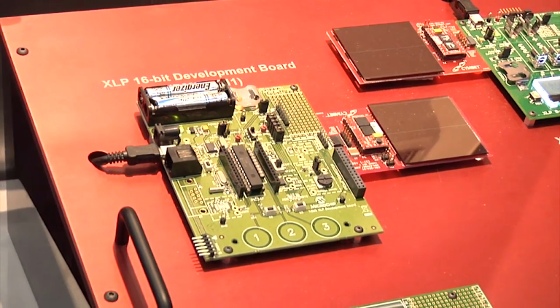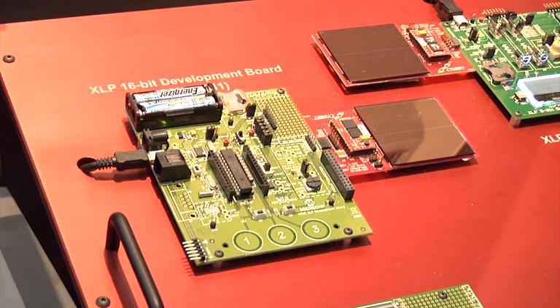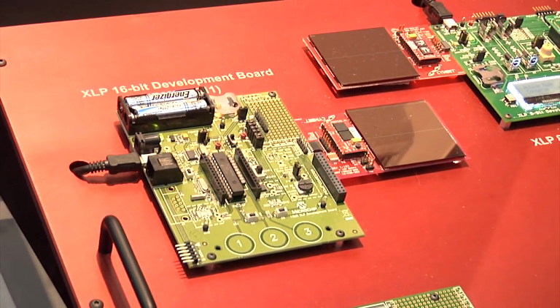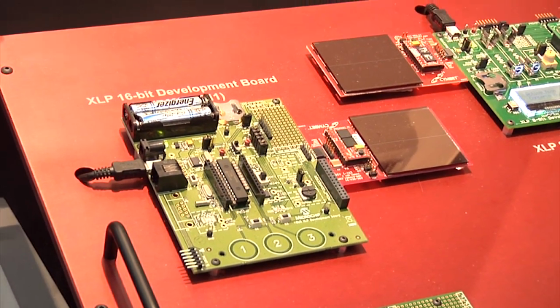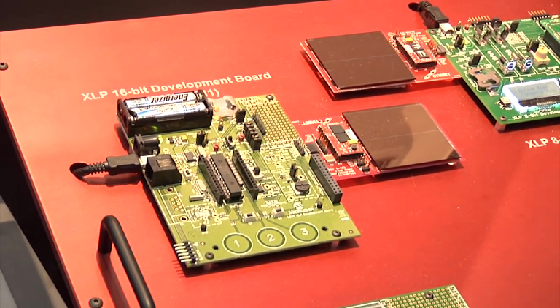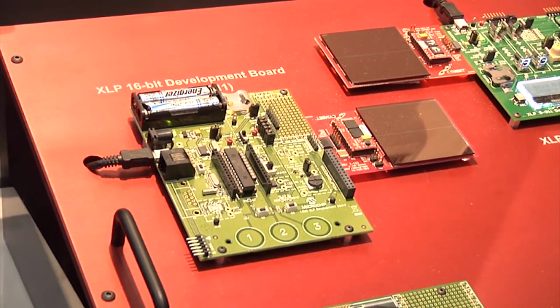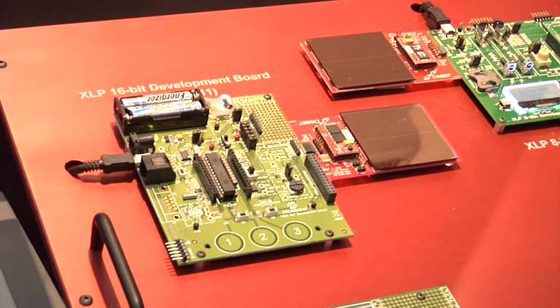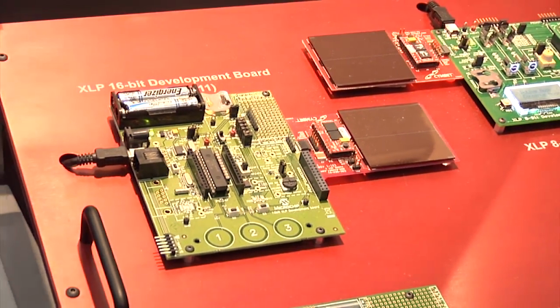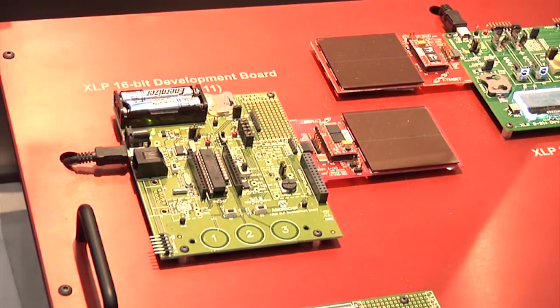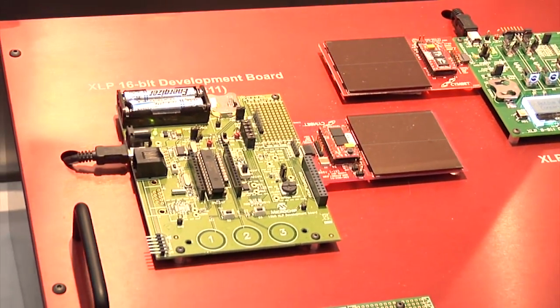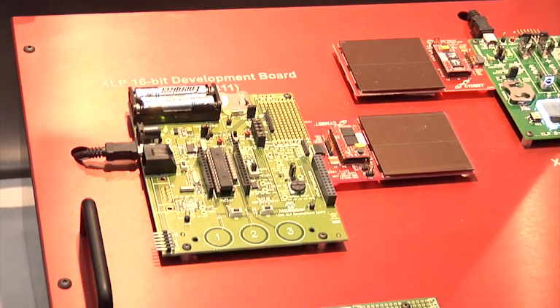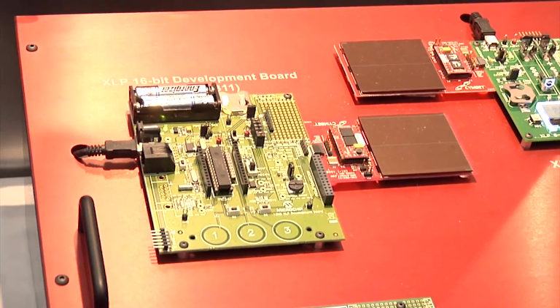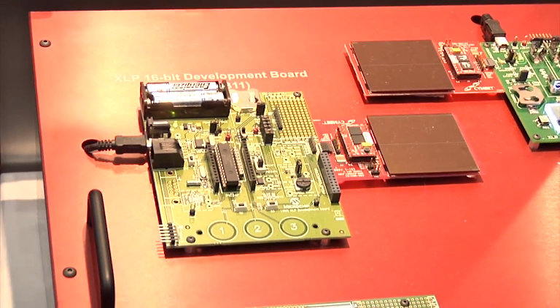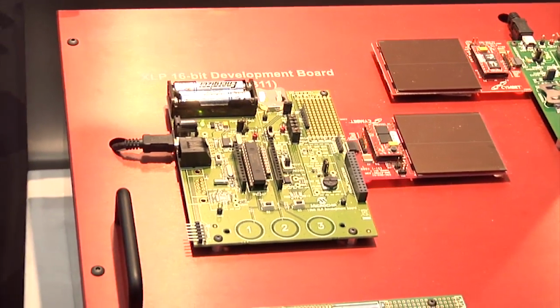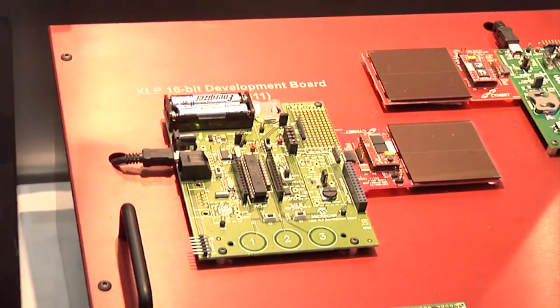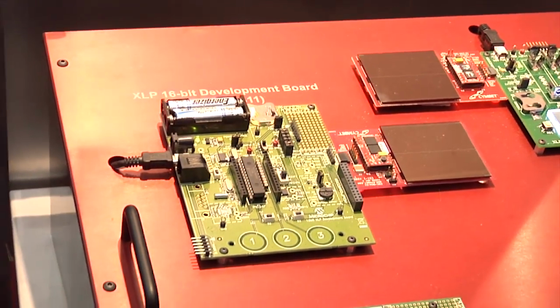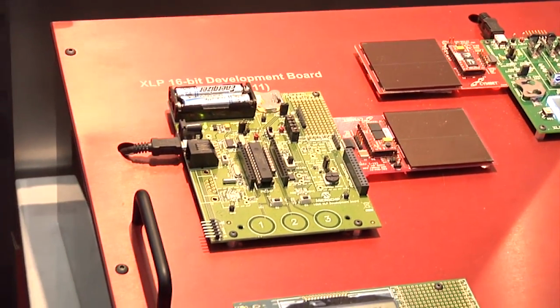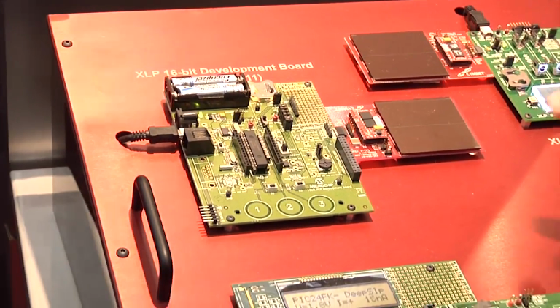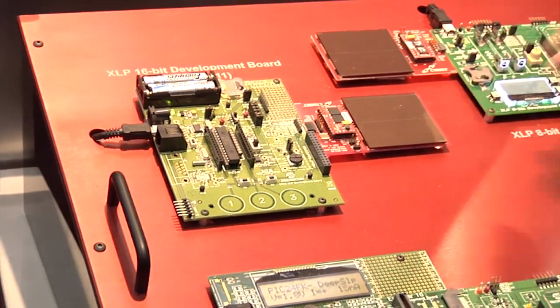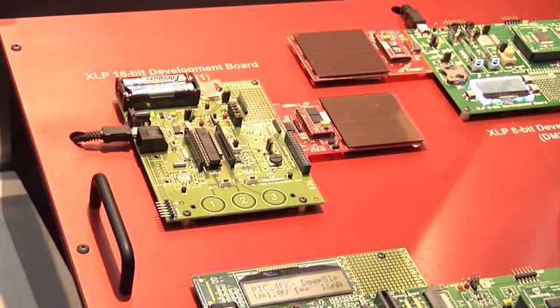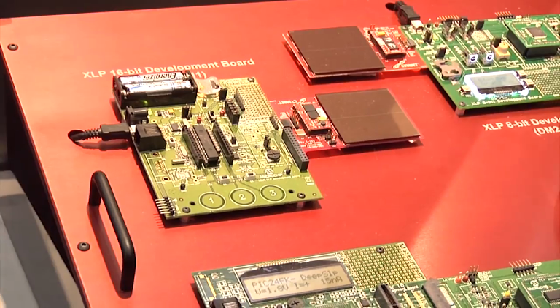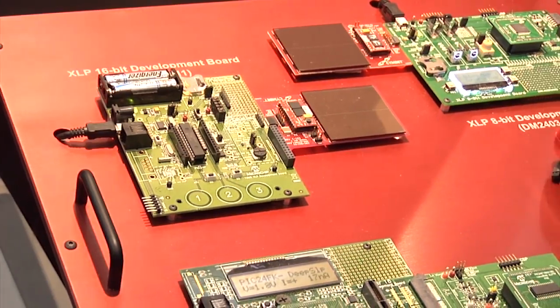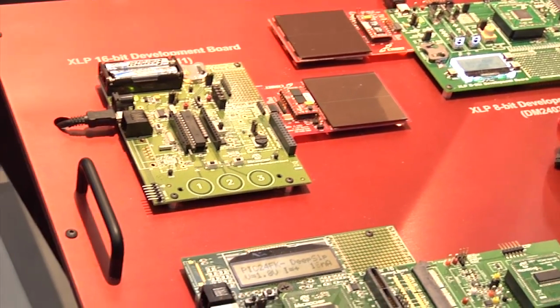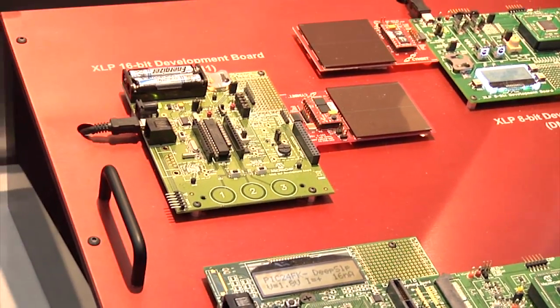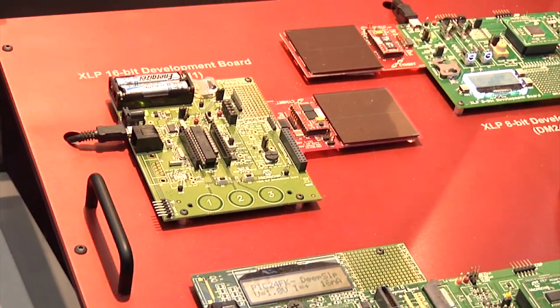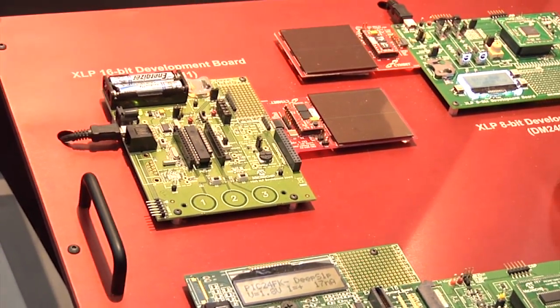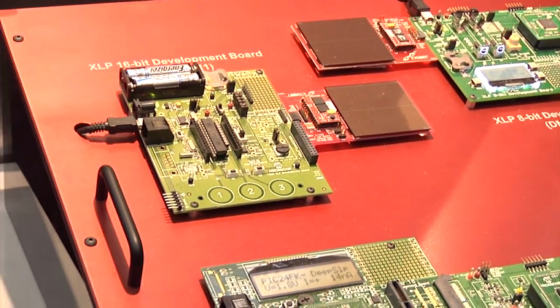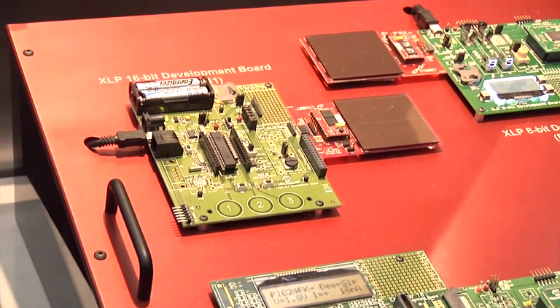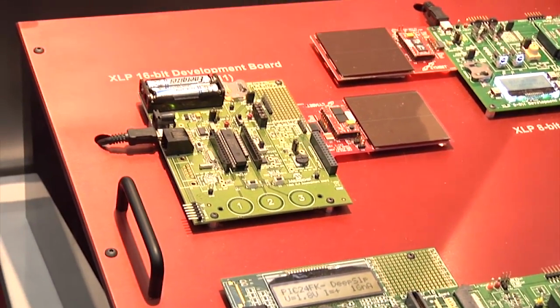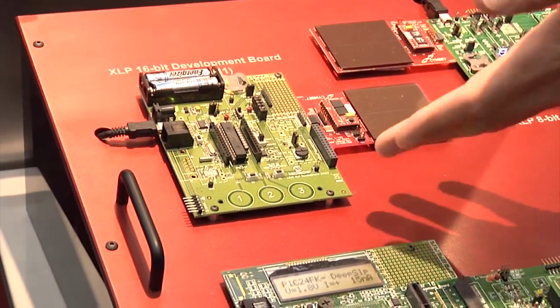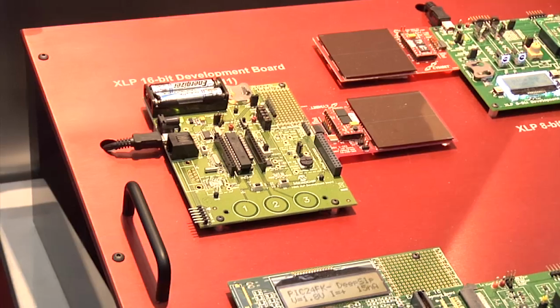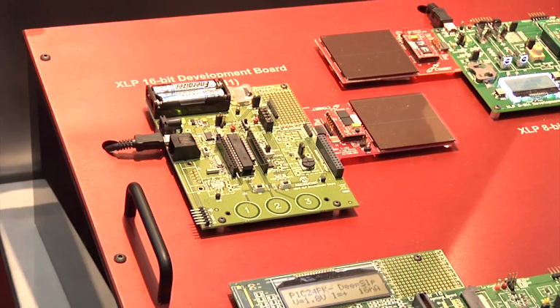The XLP device has very low sleep currents of 20 nanoamps, making it very well suited for energy harvesting applications. The Symbet energy harvesting board can operate in very low lighting conditions and still power the MCU.